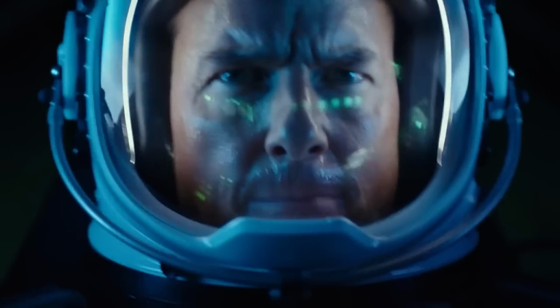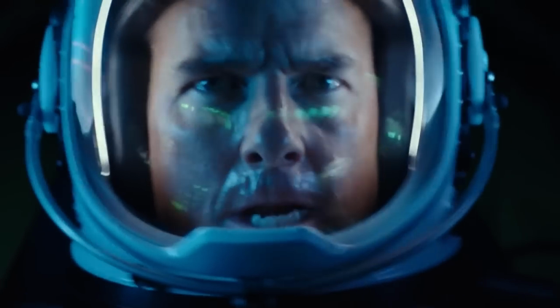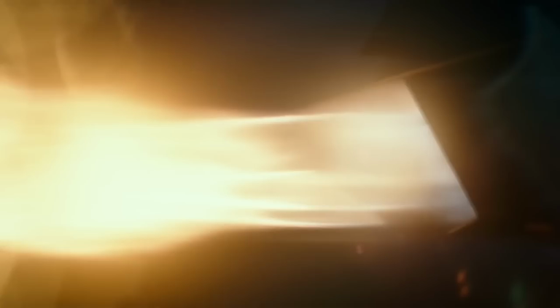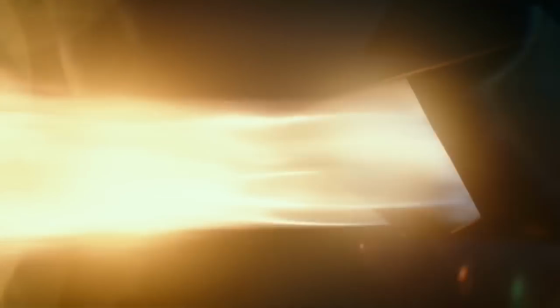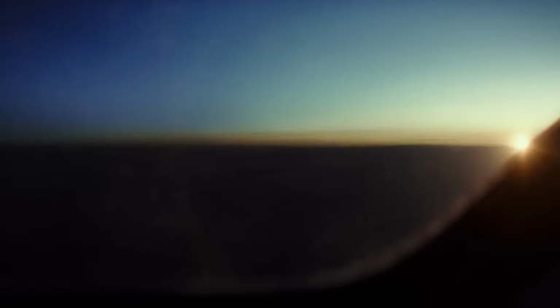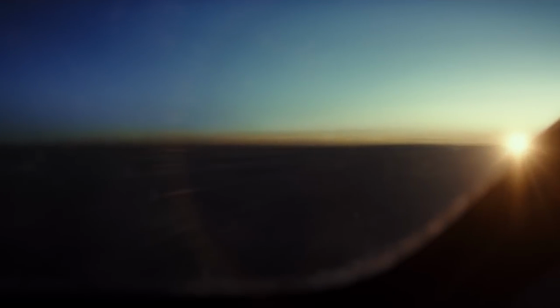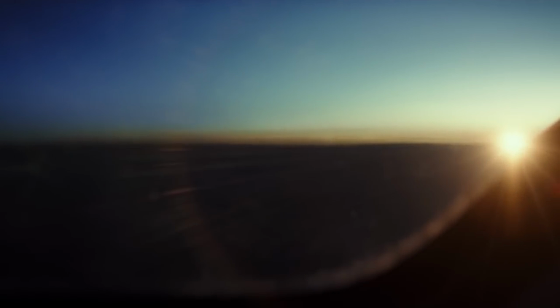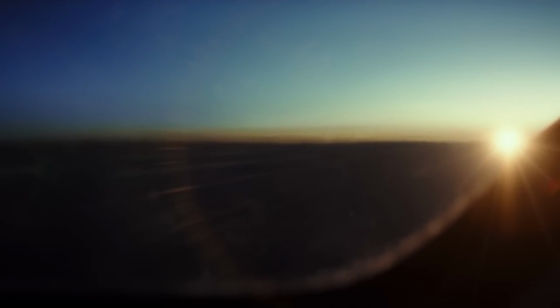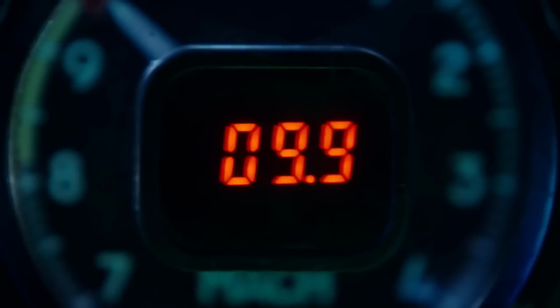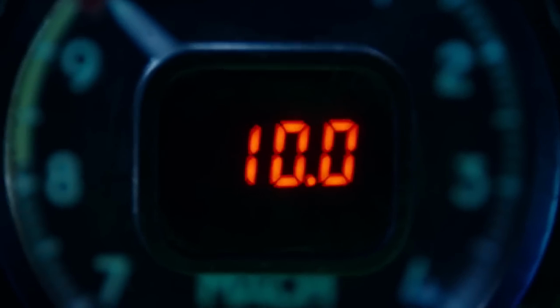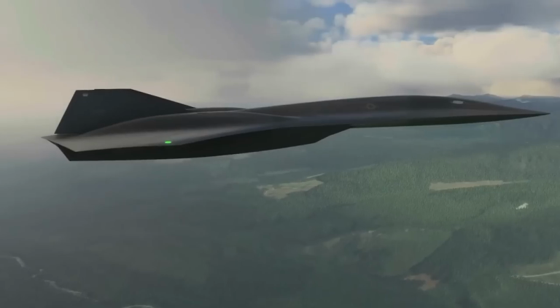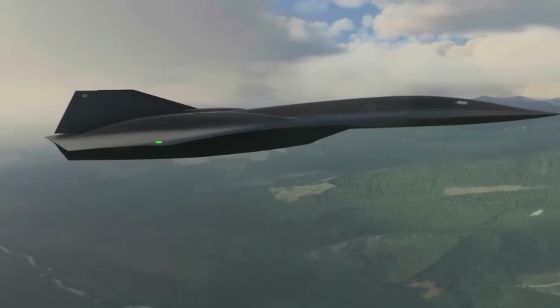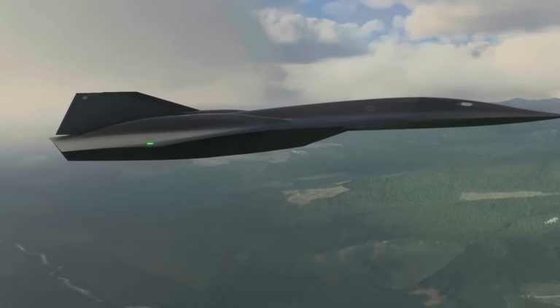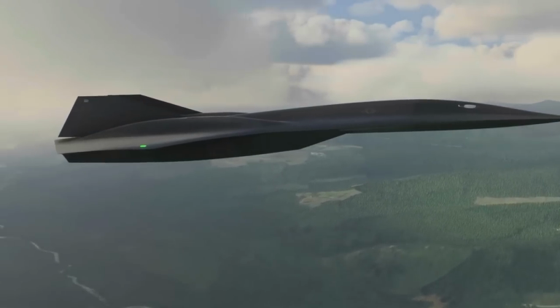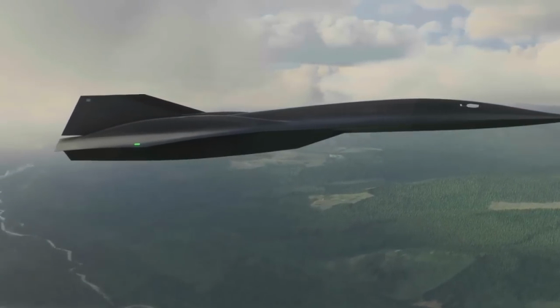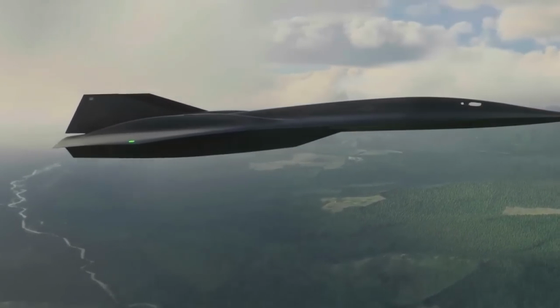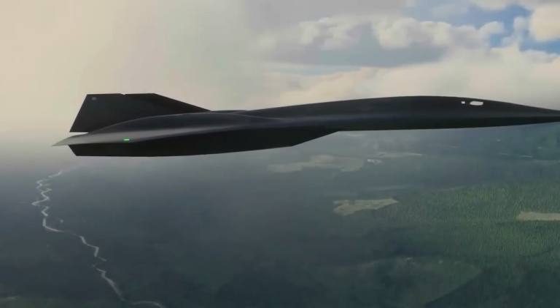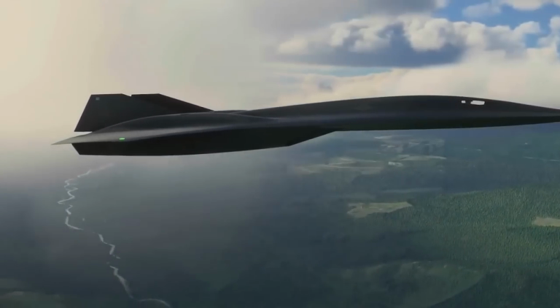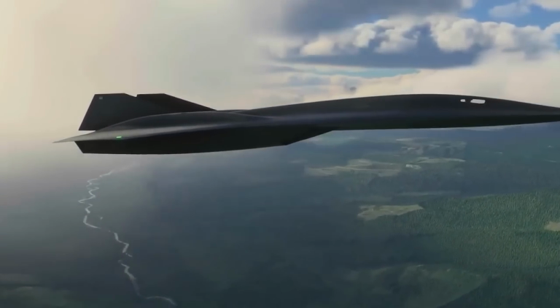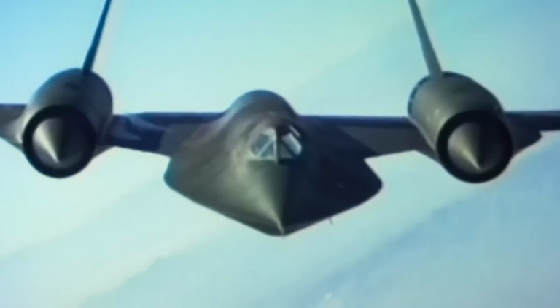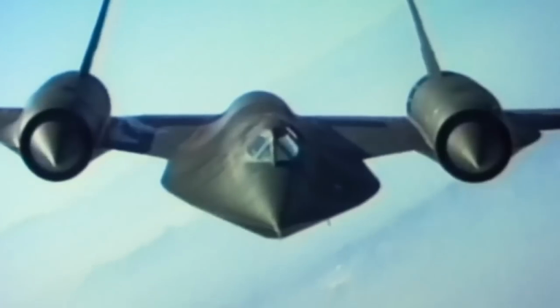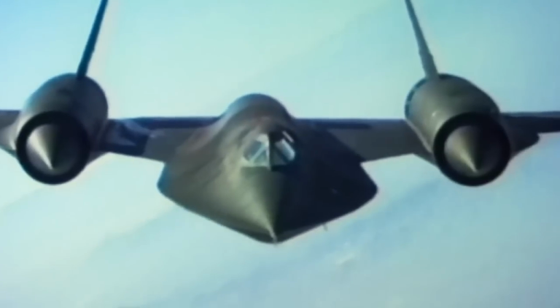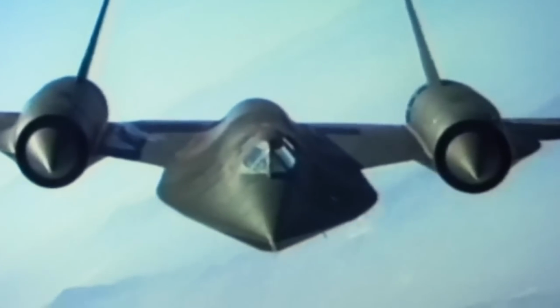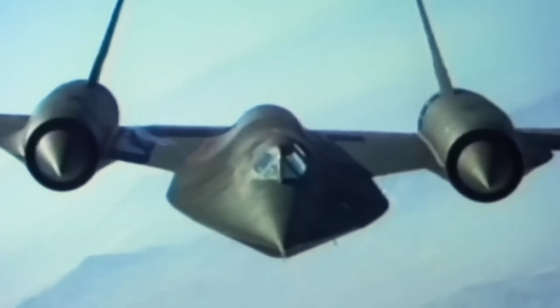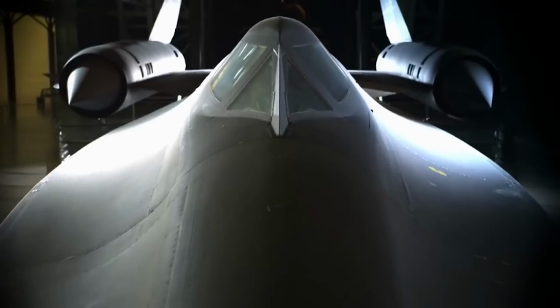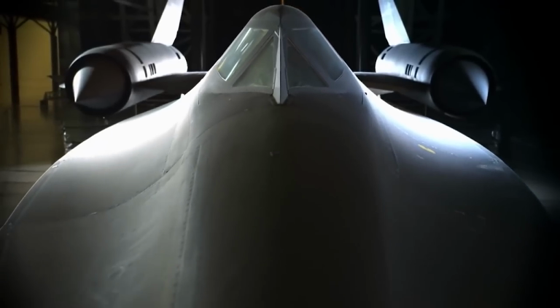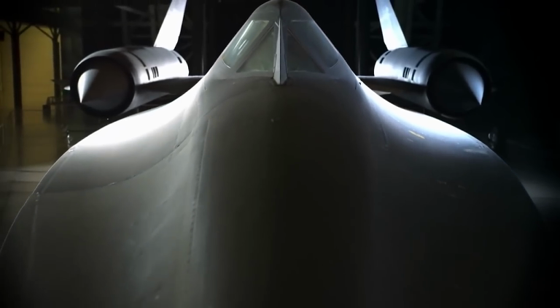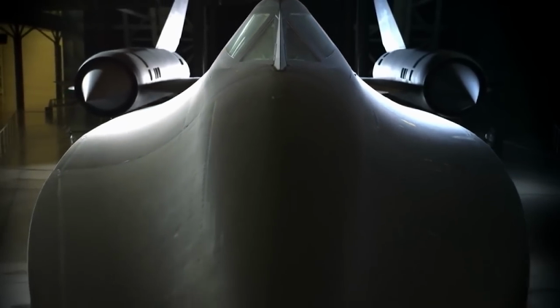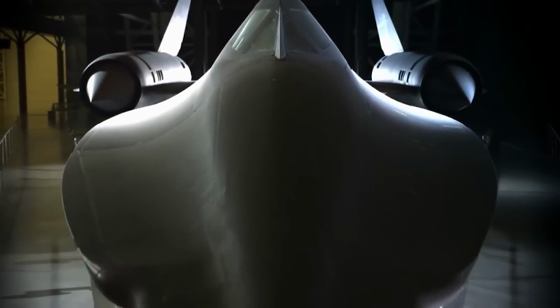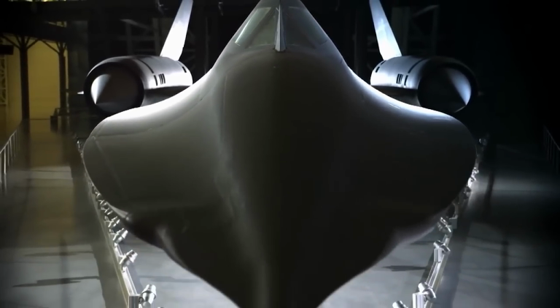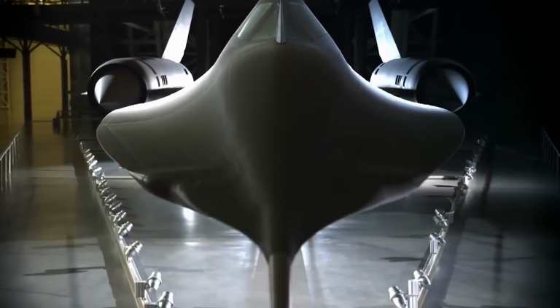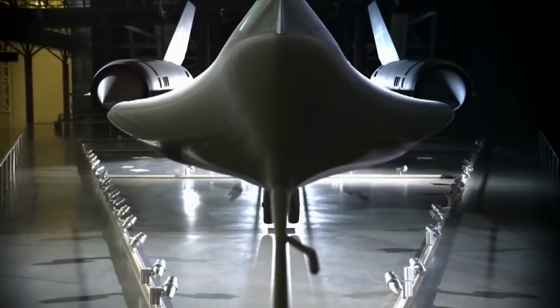Let's figure out whether it can still be called an airplane or if it's already a rocket. We'll also cover the previous pivot of American air reconnaissance, the legendary SR-71 Blackbird.